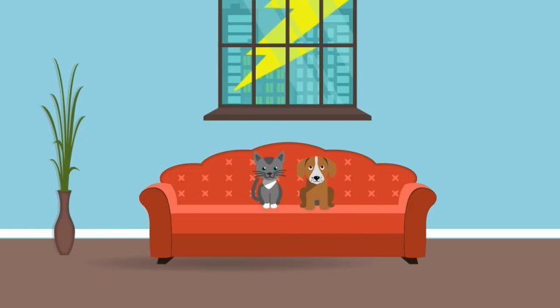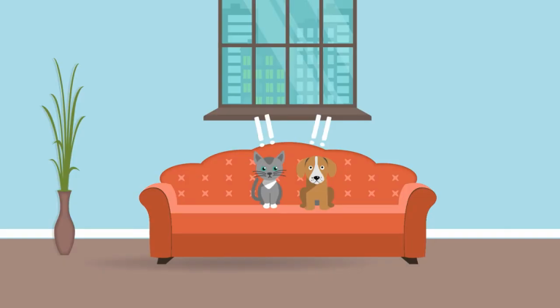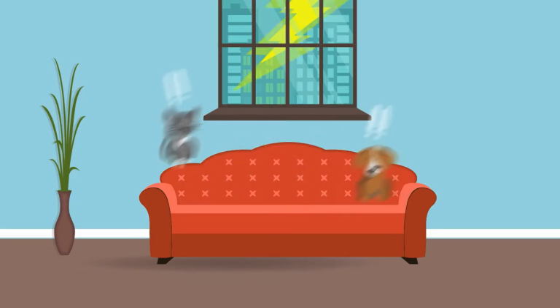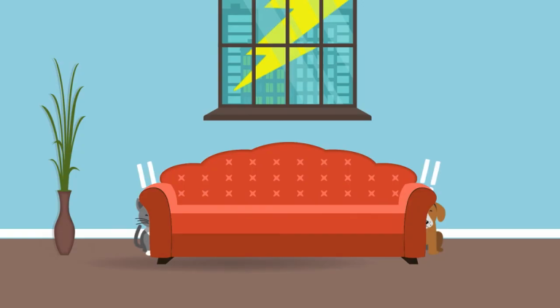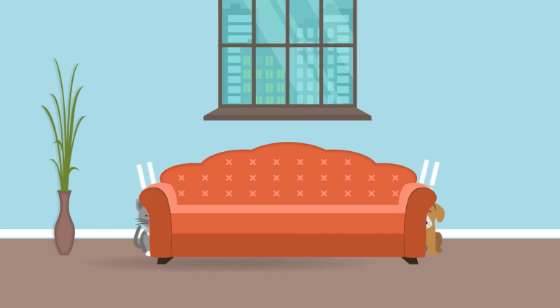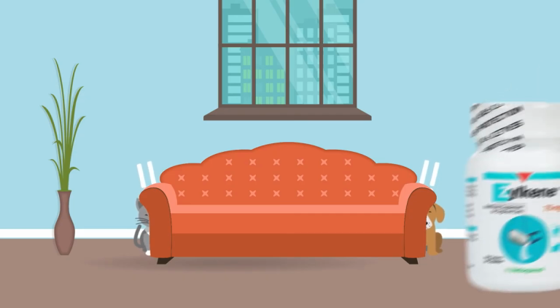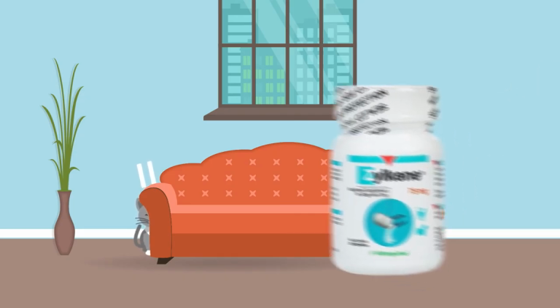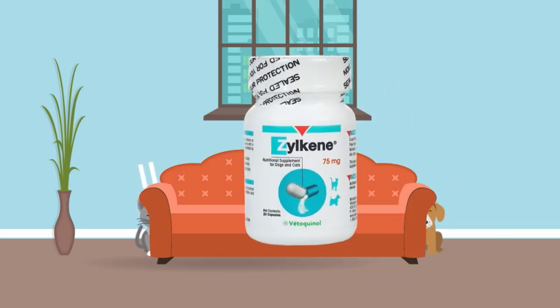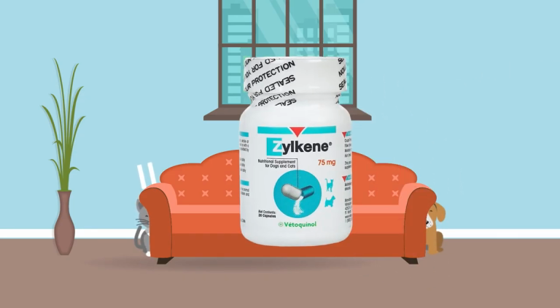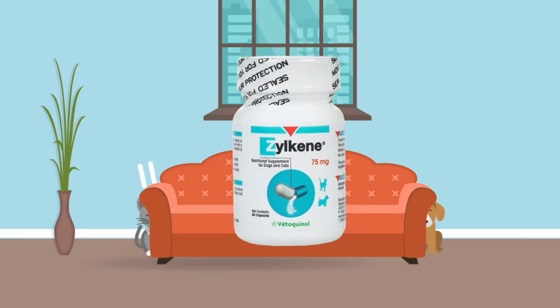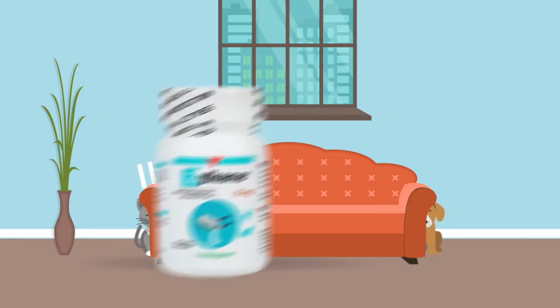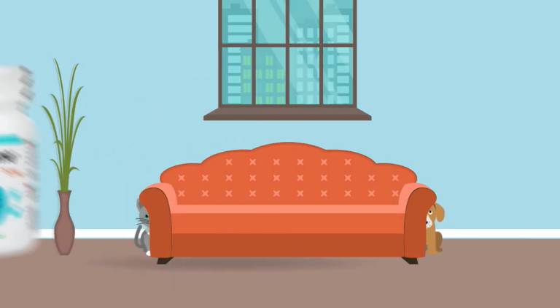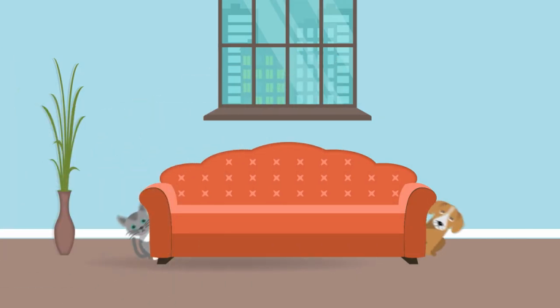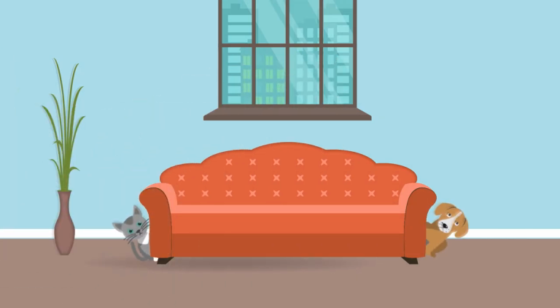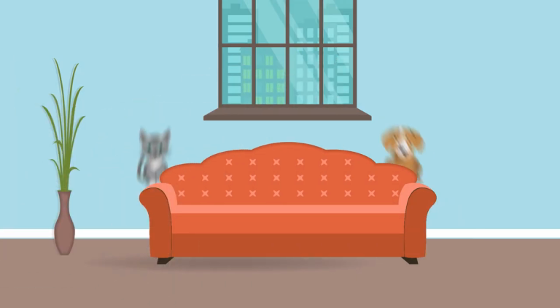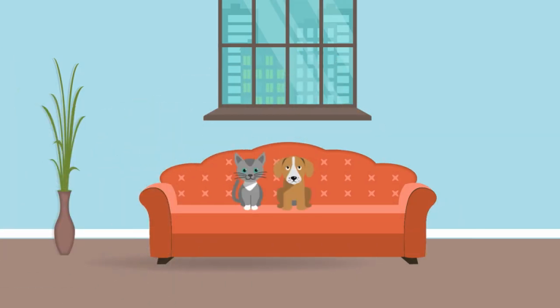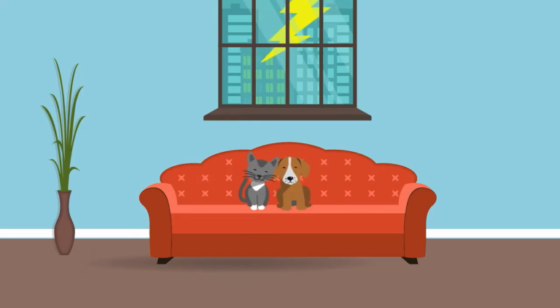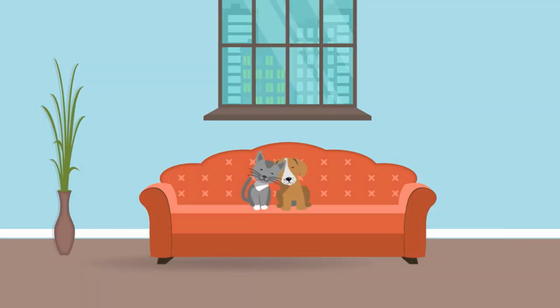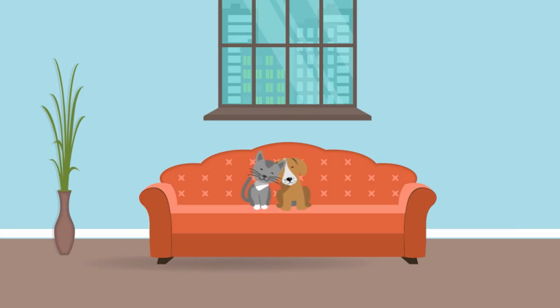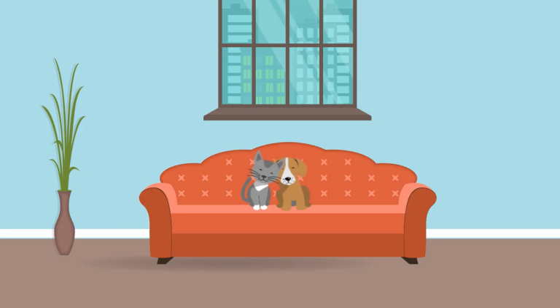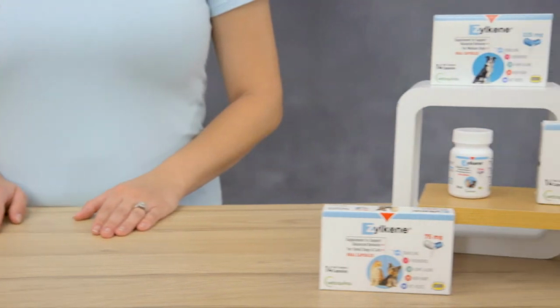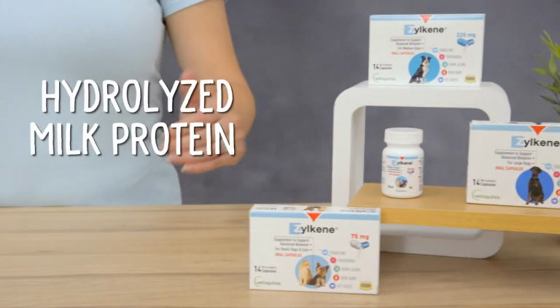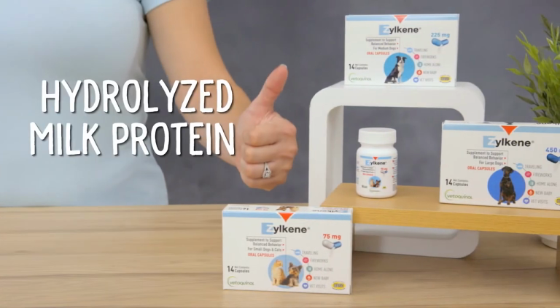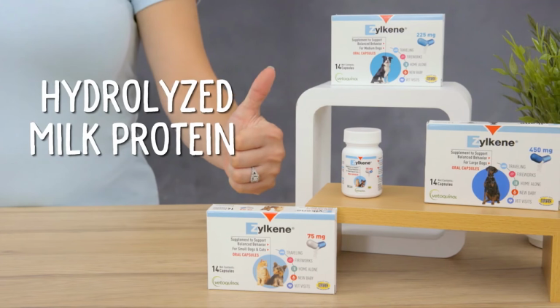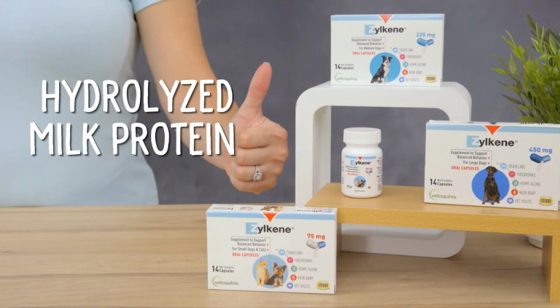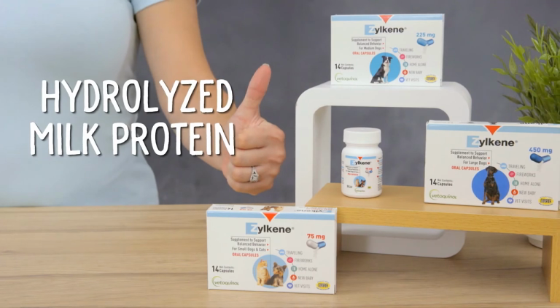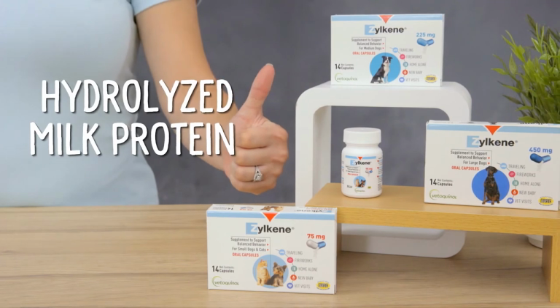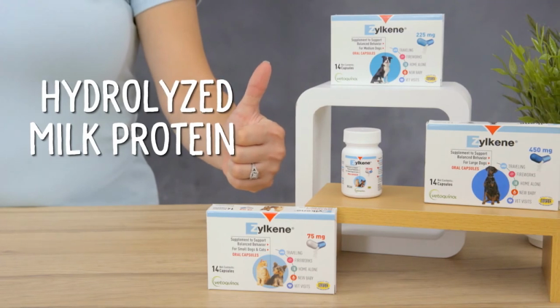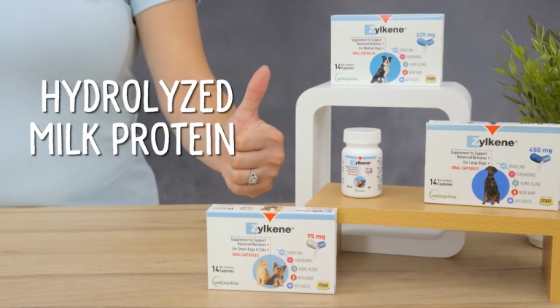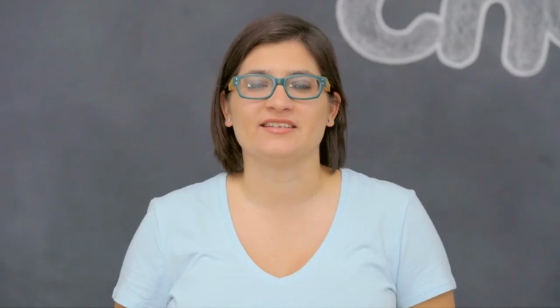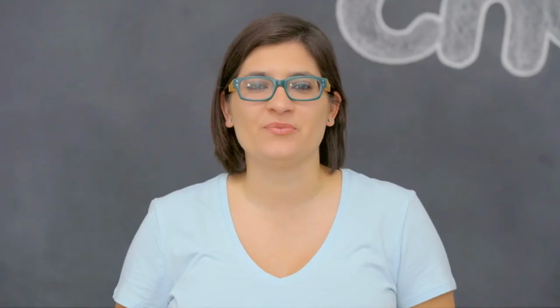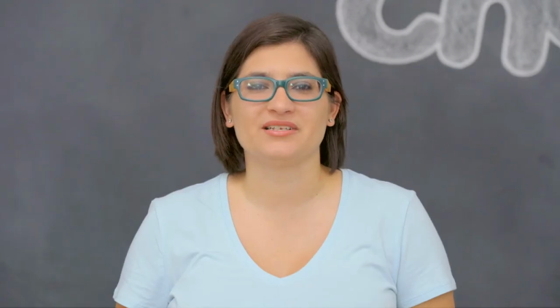Zylkeen is a fast-acting supplement that's clinically shown to help relax animals in stressful situations and environments. It contains bovine-sourced hydrolyzed milk protein, an ingredient that has calming properties.